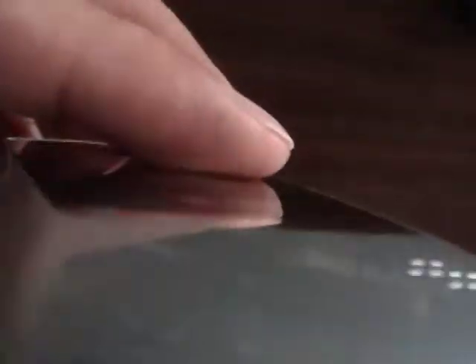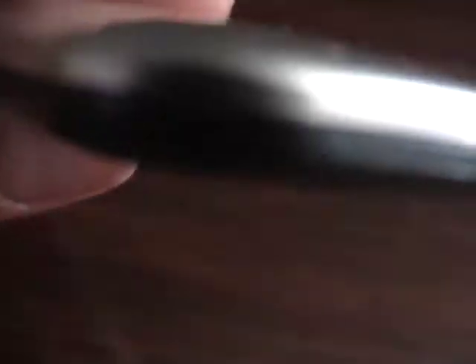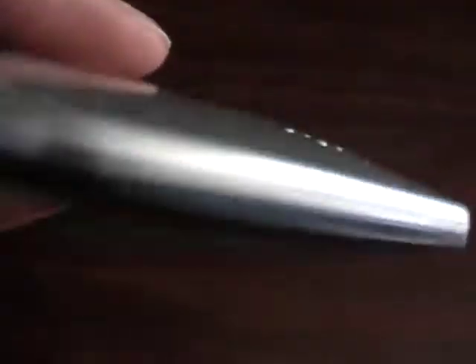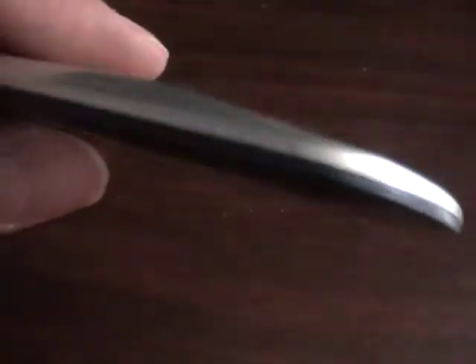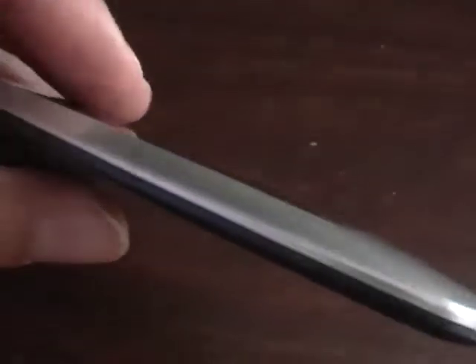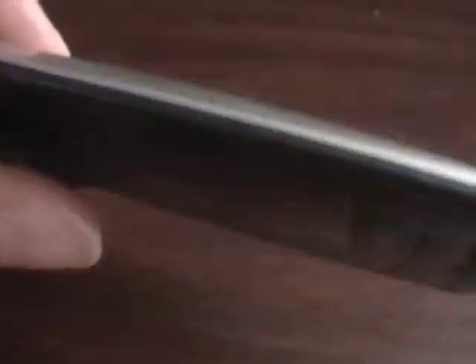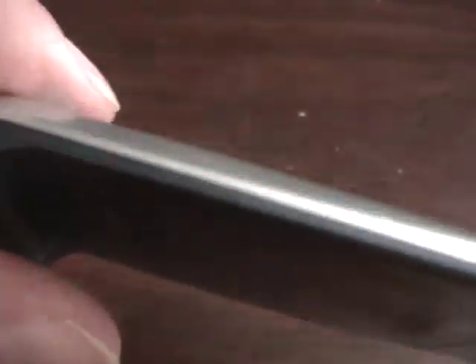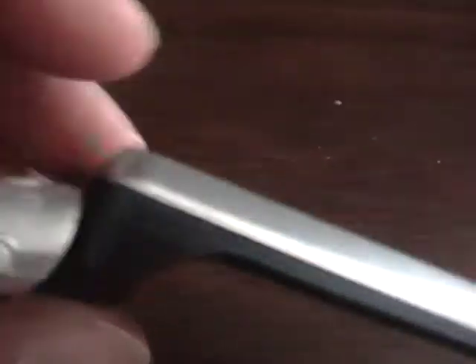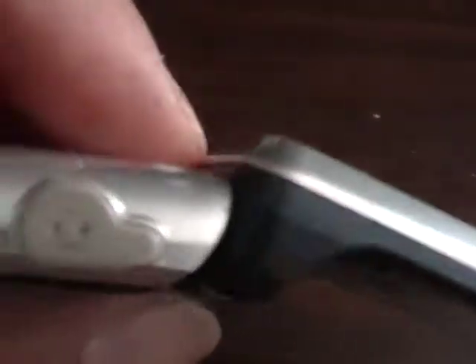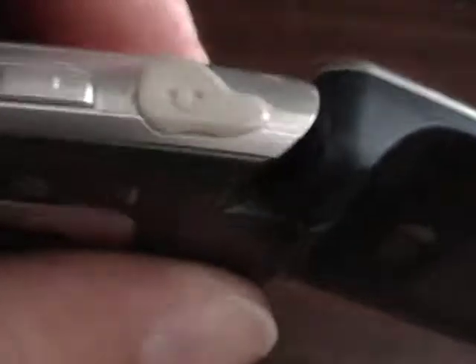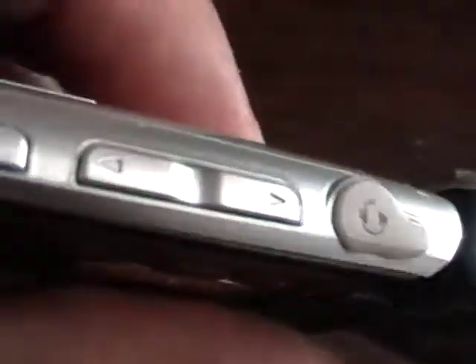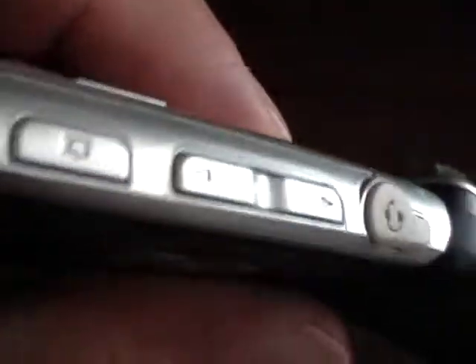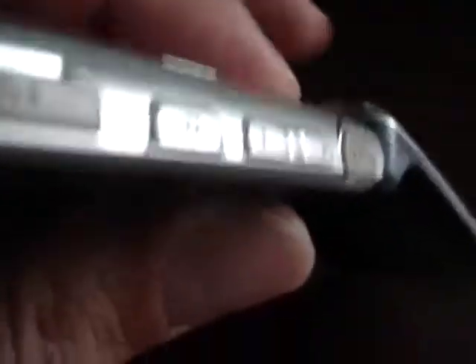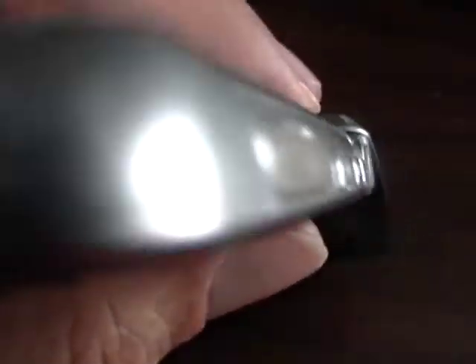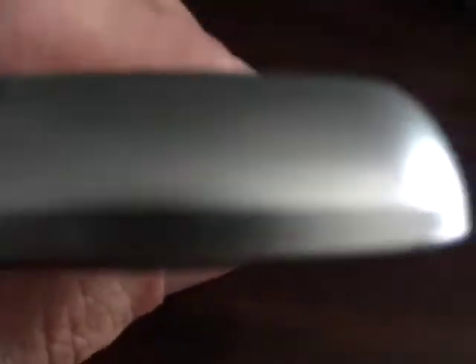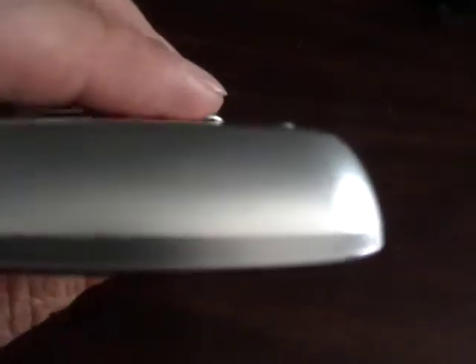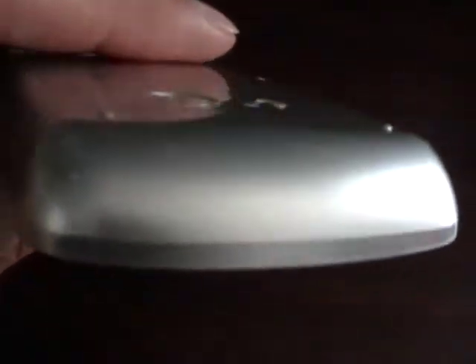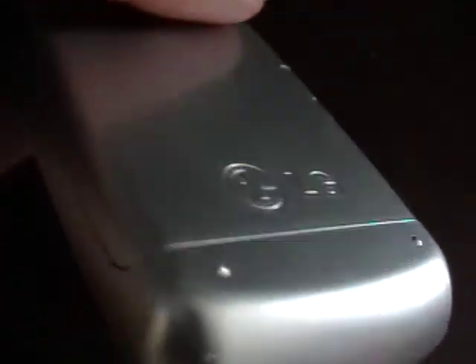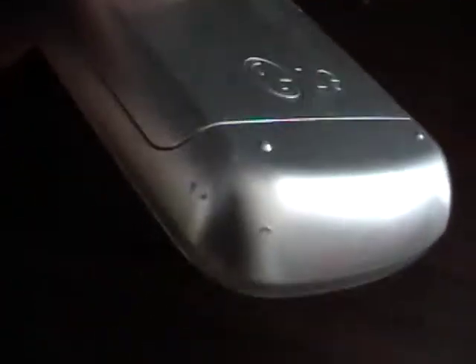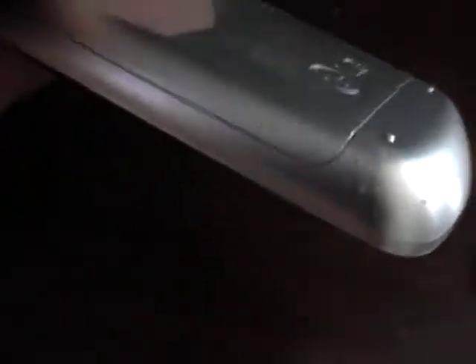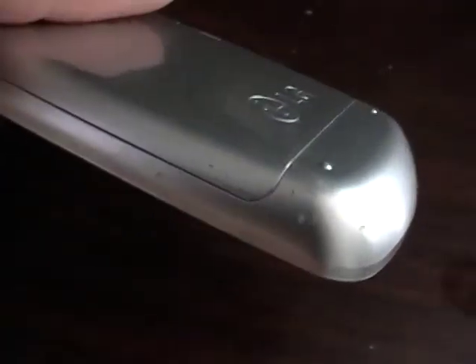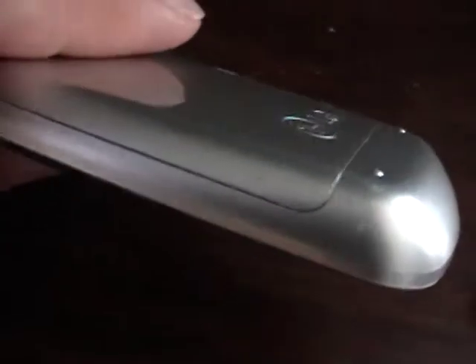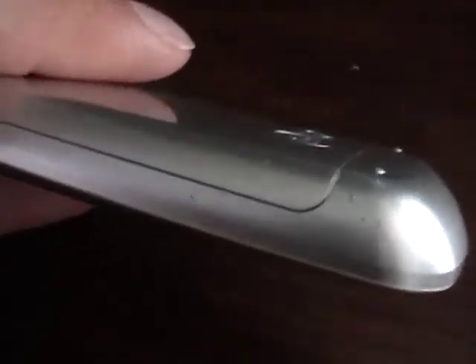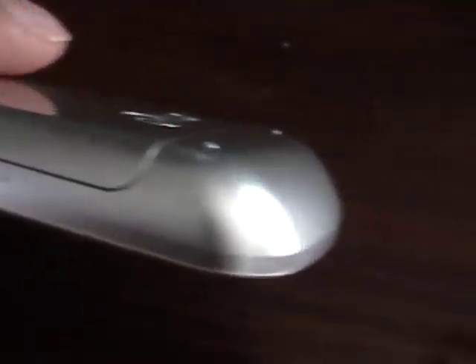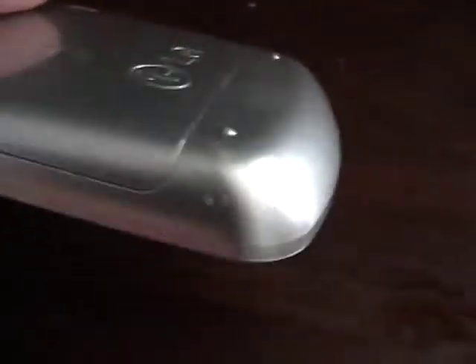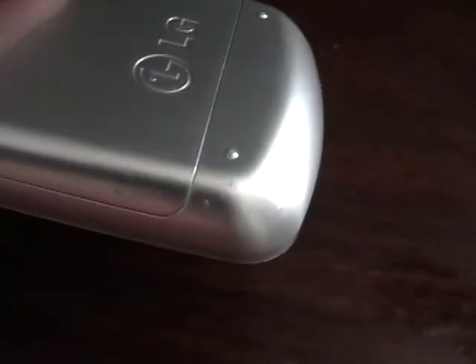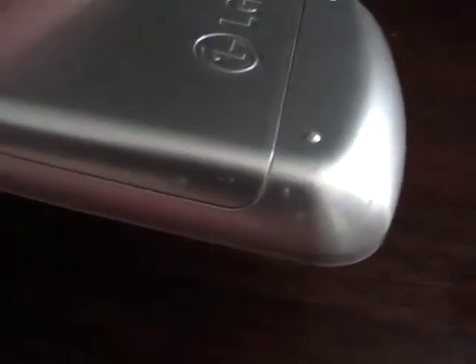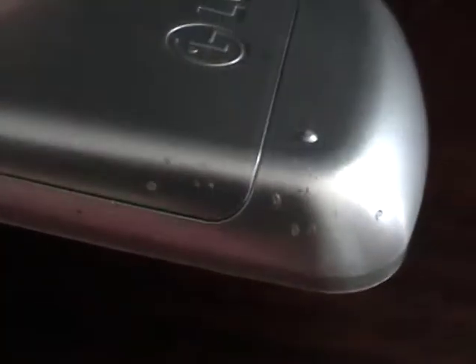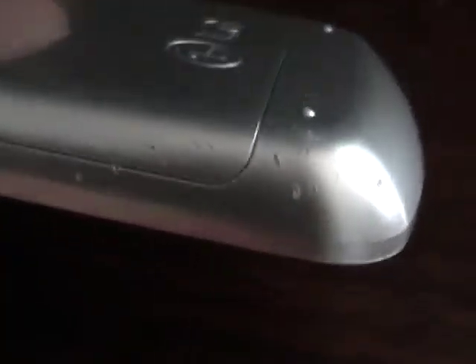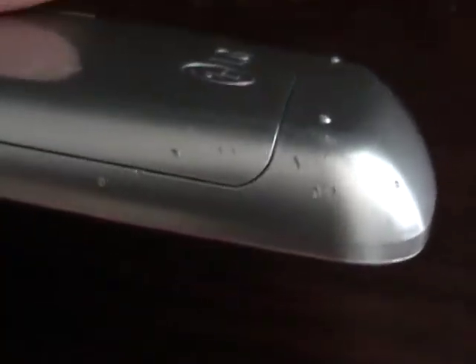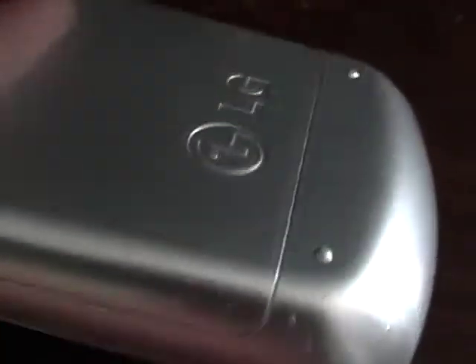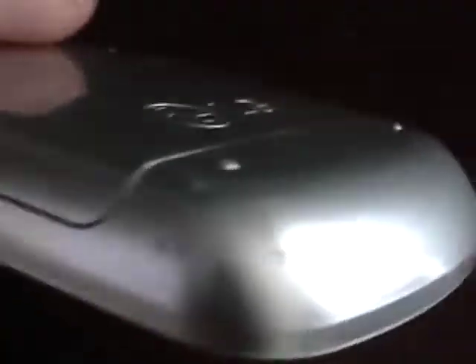Look at all the edges of the phone. A couple of minor nicks right there on this corner — darn it, almost mint.